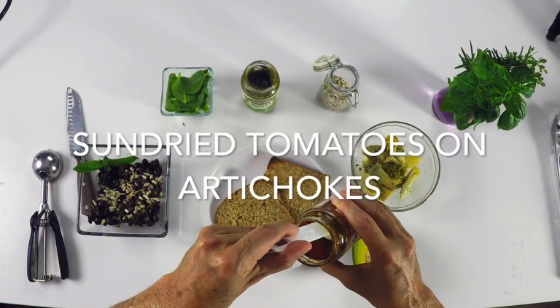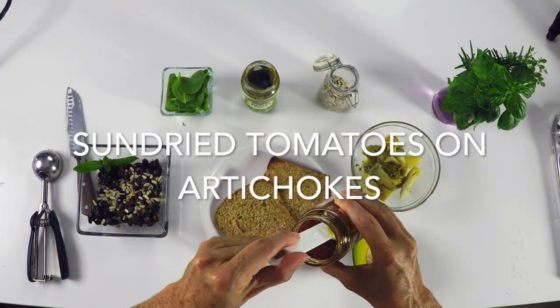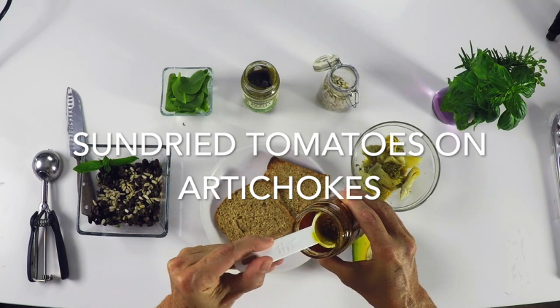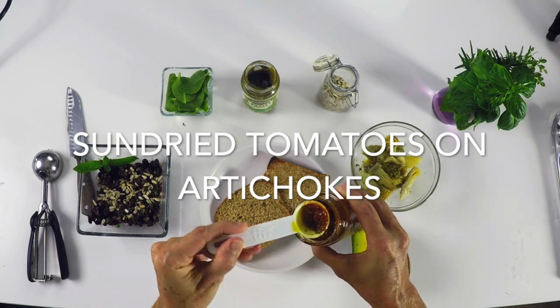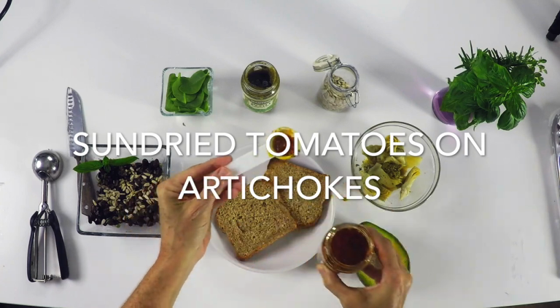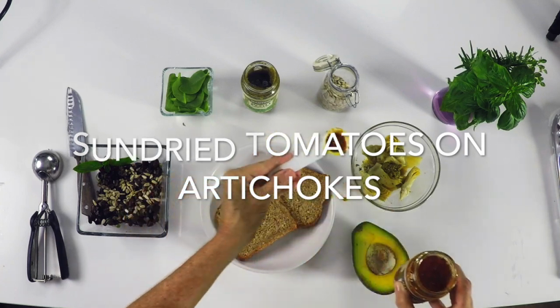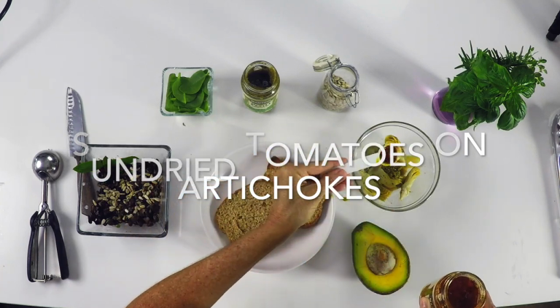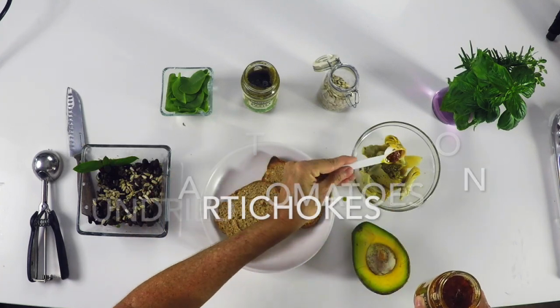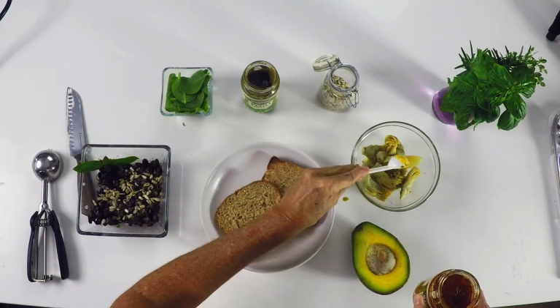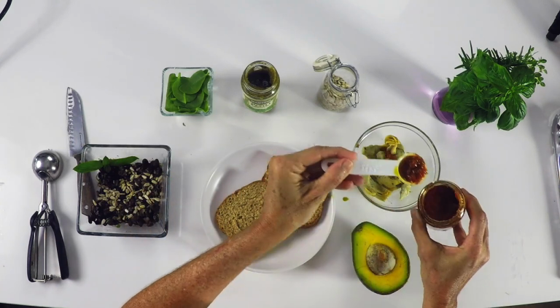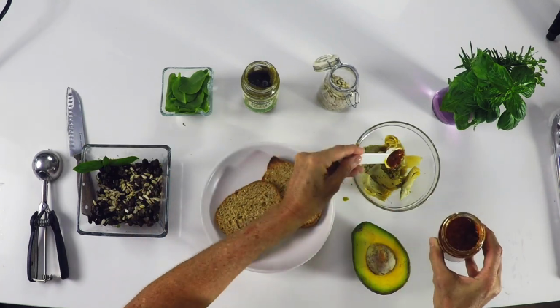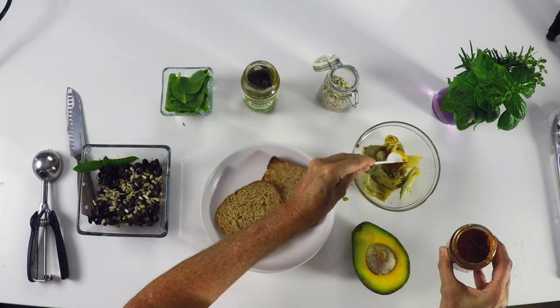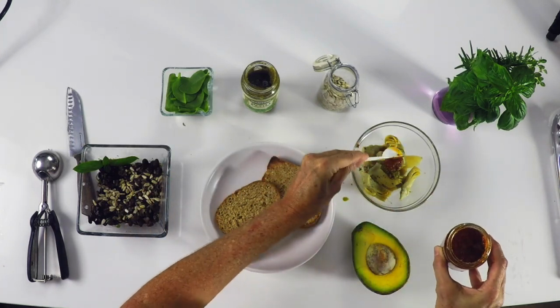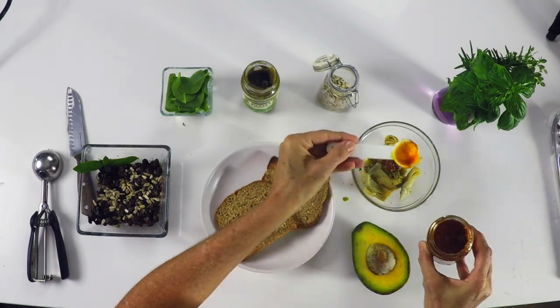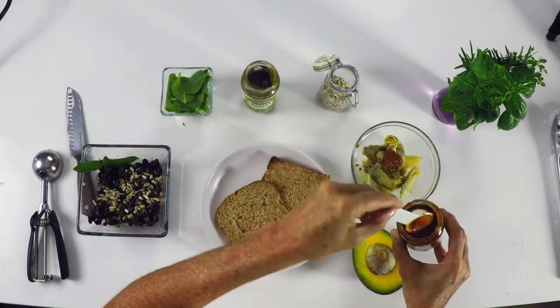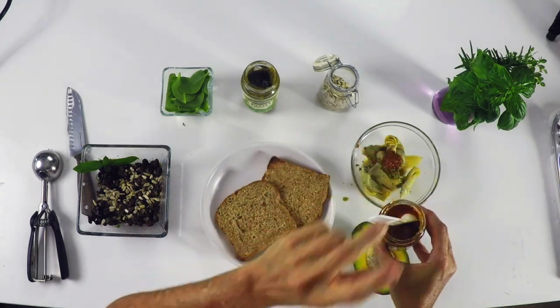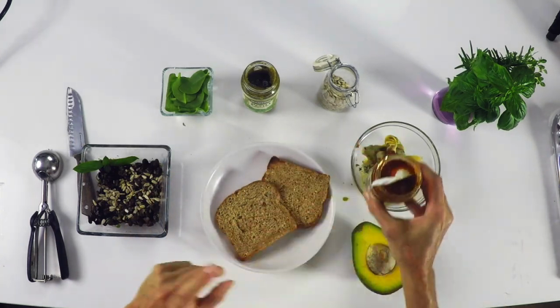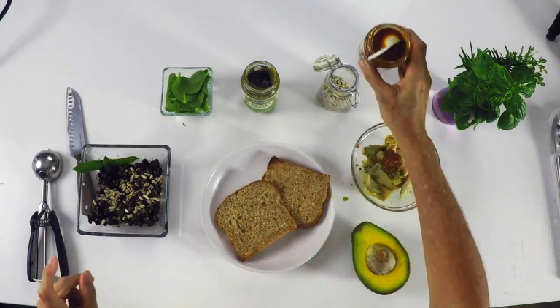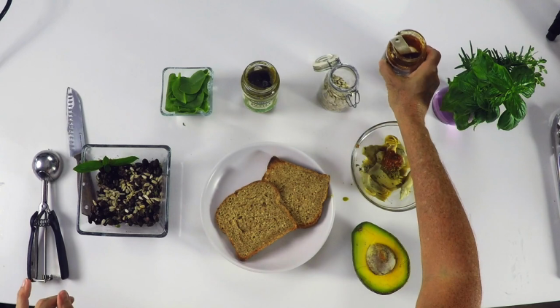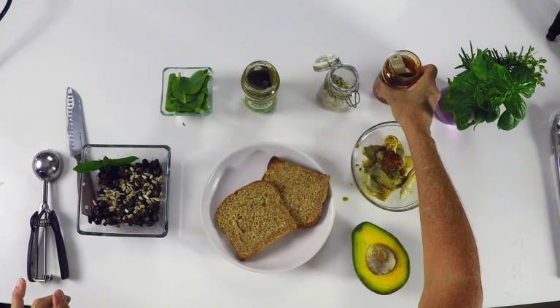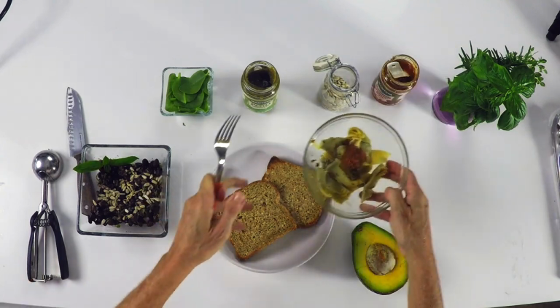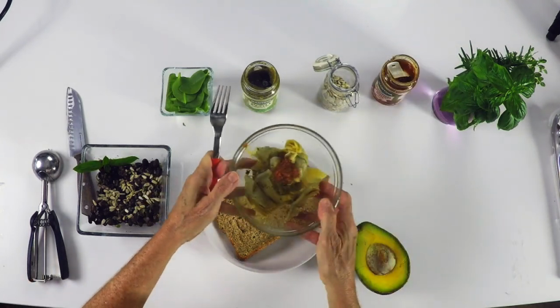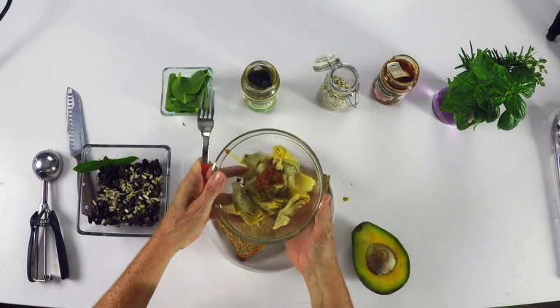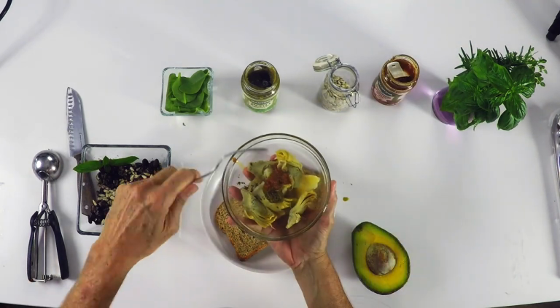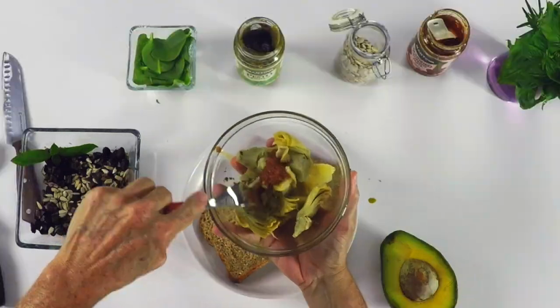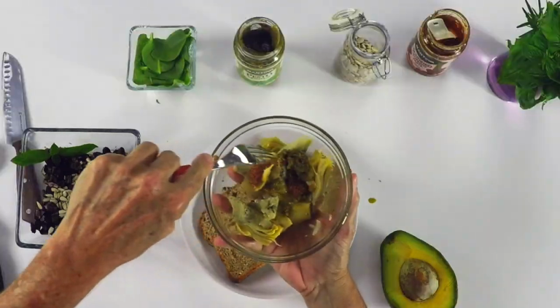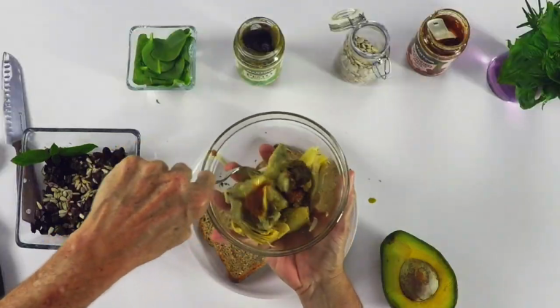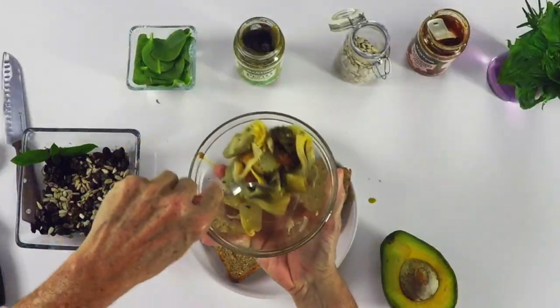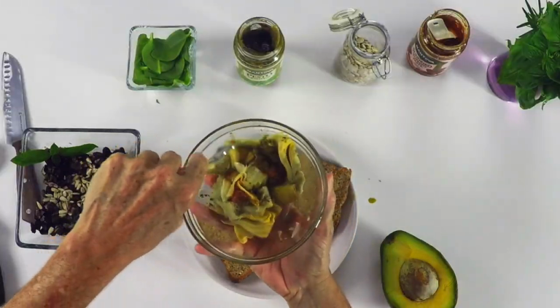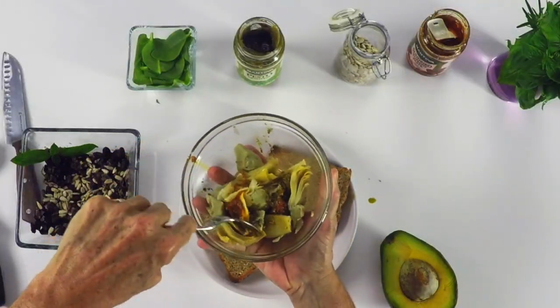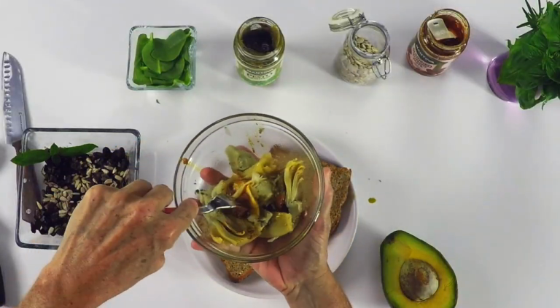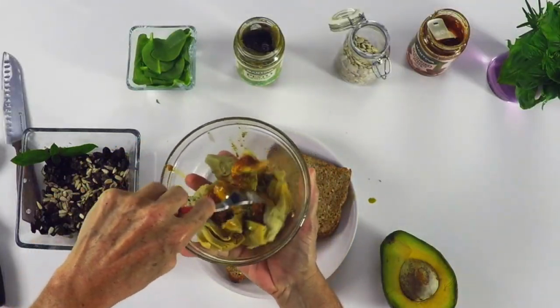We add some pesto and we add some sun-dried tomatoes in olive oil. This is gonna give them an amazing flavor that you are going to love.